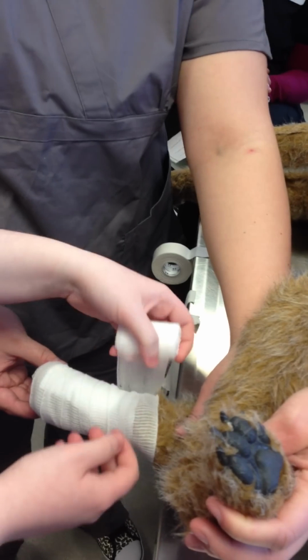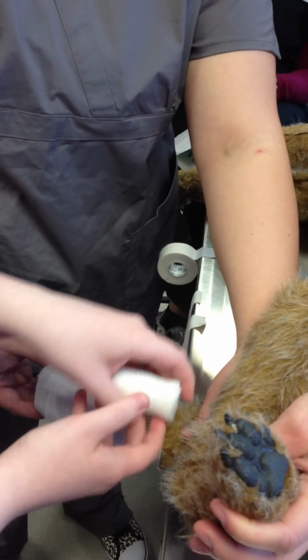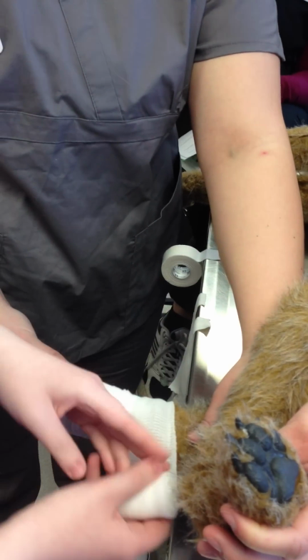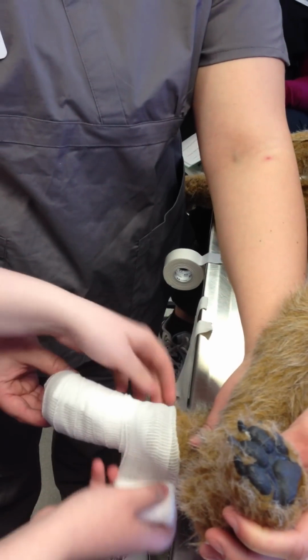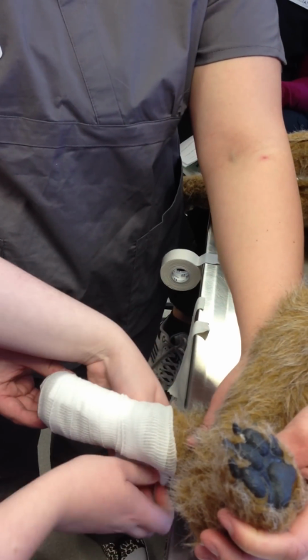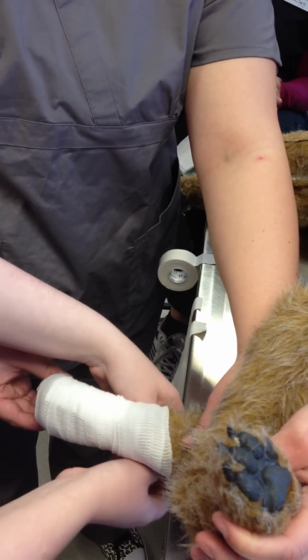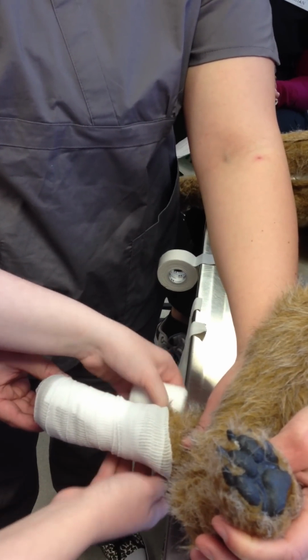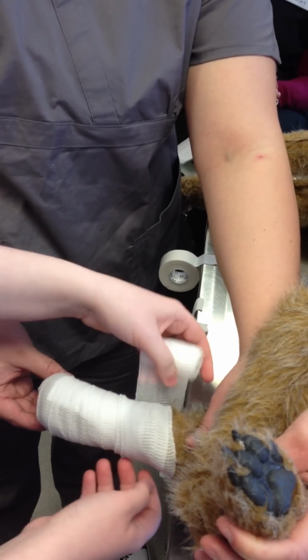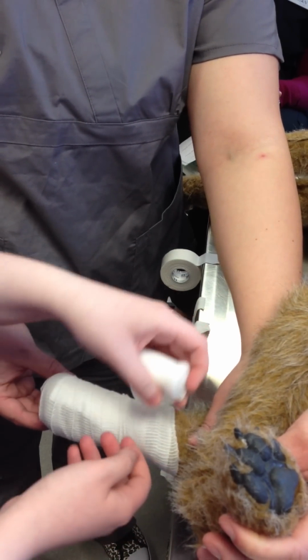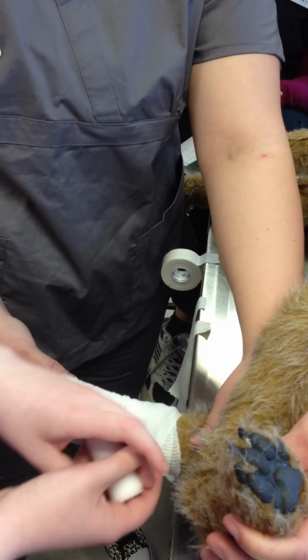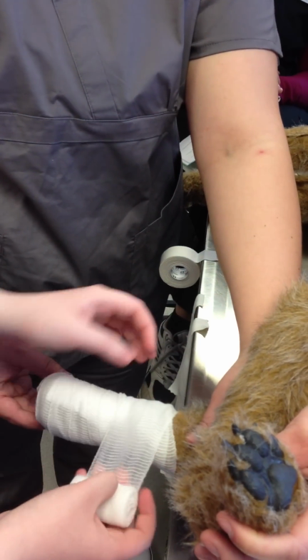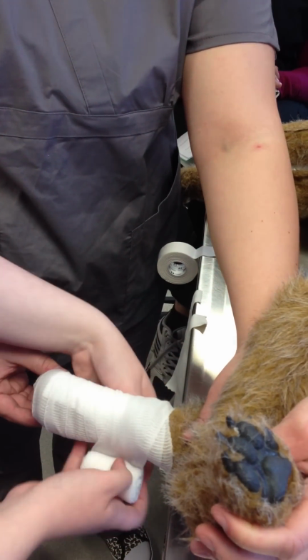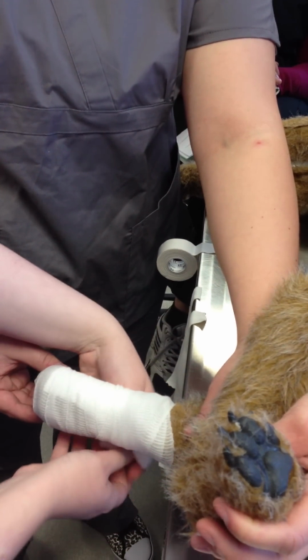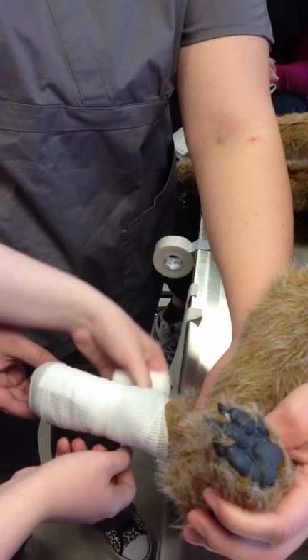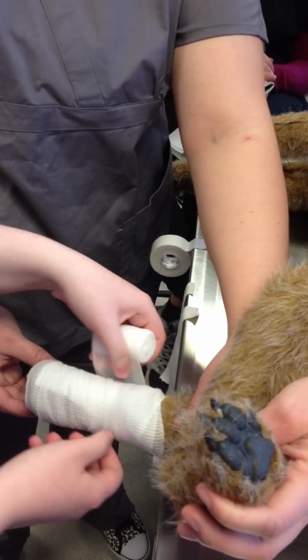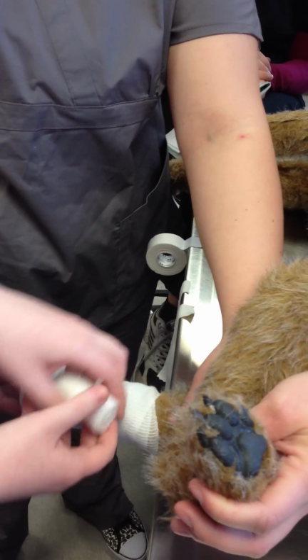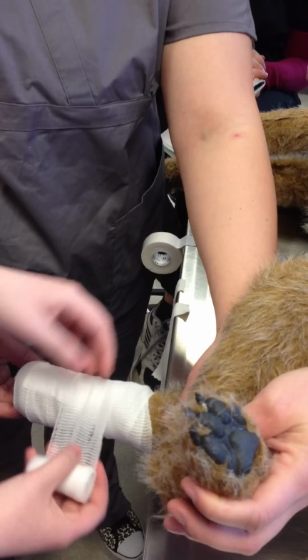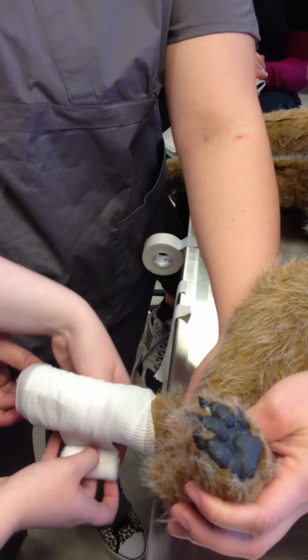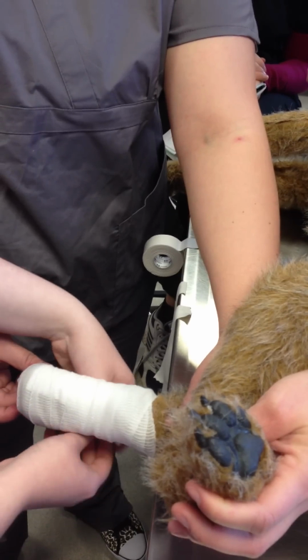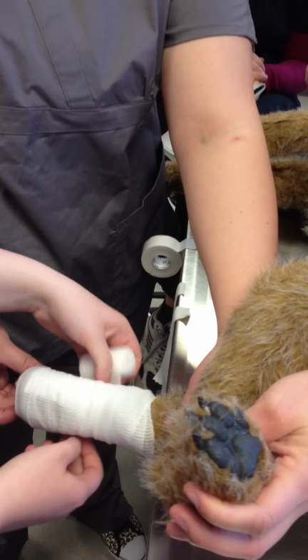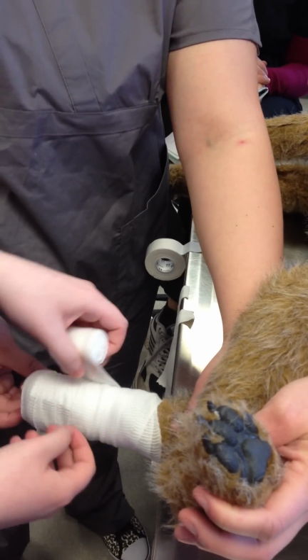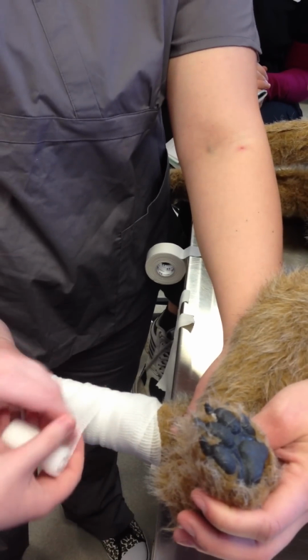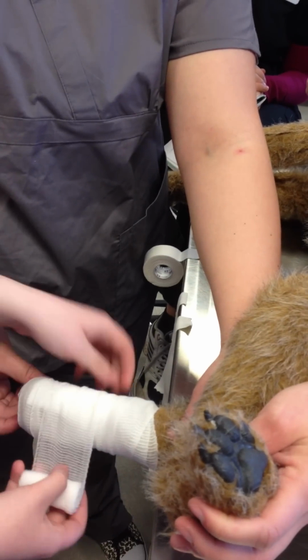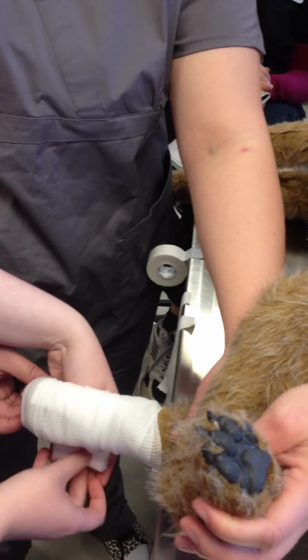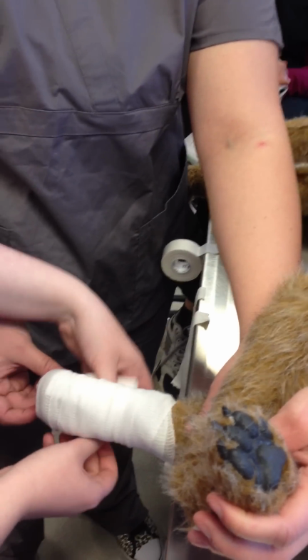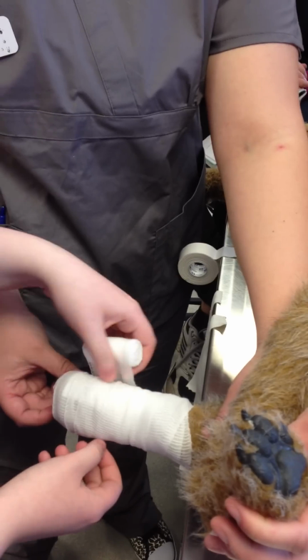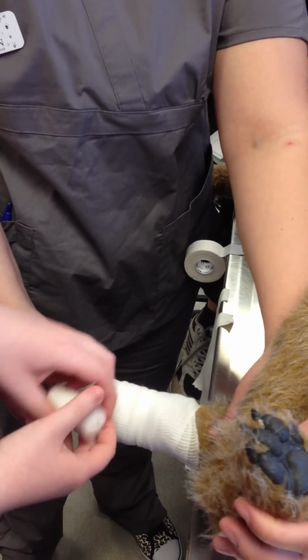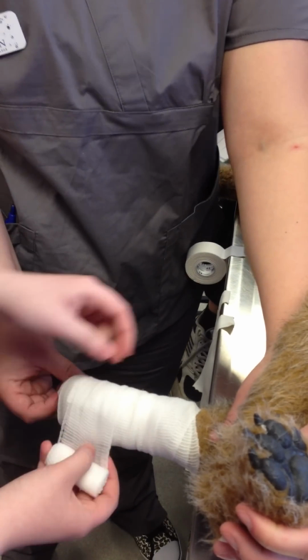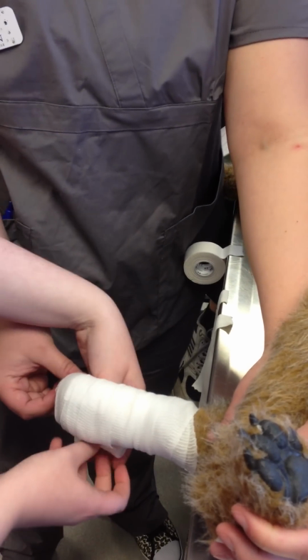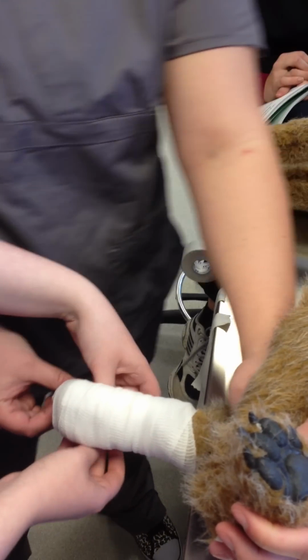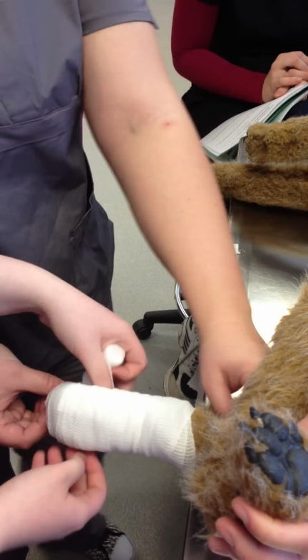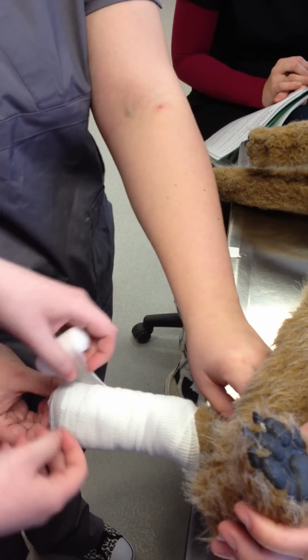With a routine surgery, my plan was when I was done with surgery and my technicians bandaged these dogs, I expected to get five days out of the bandage. If we have bleeding, we're not going to get five days.